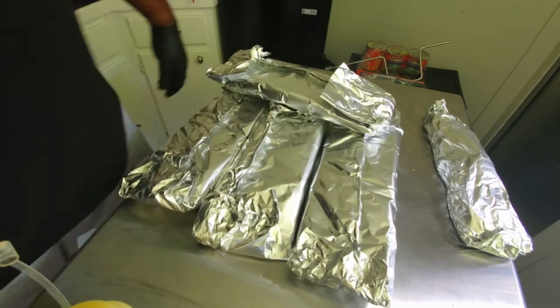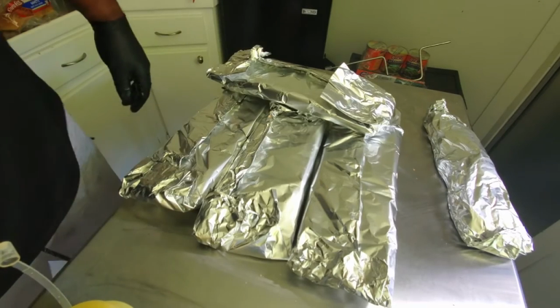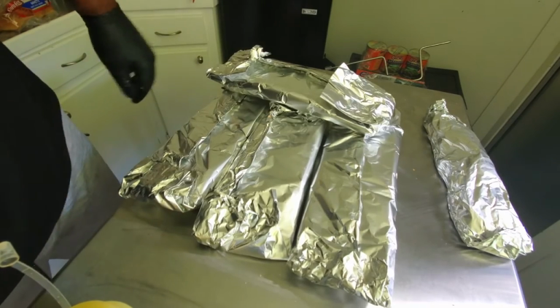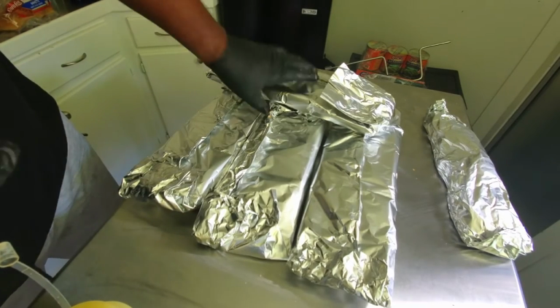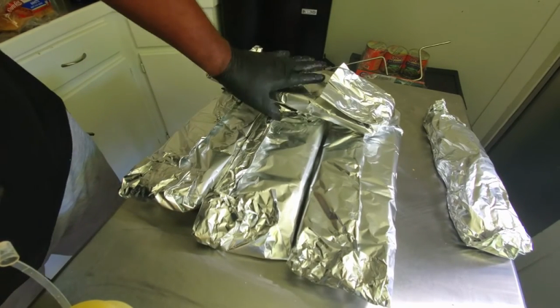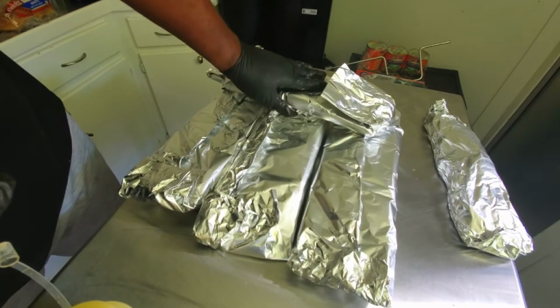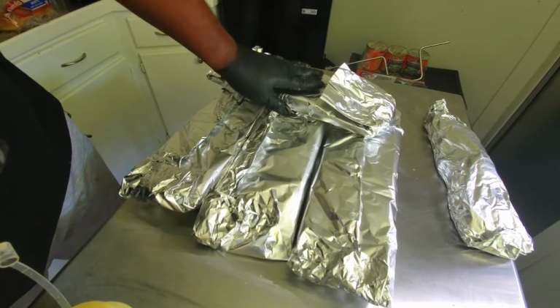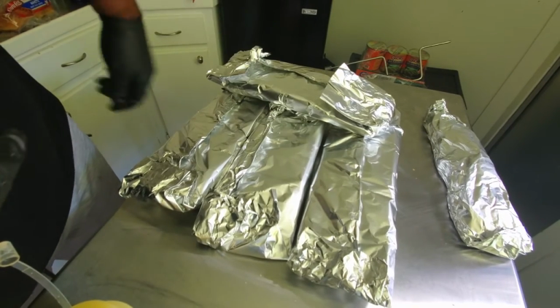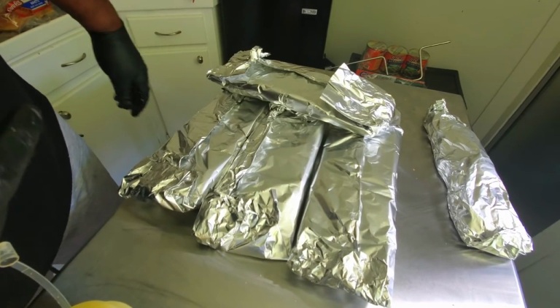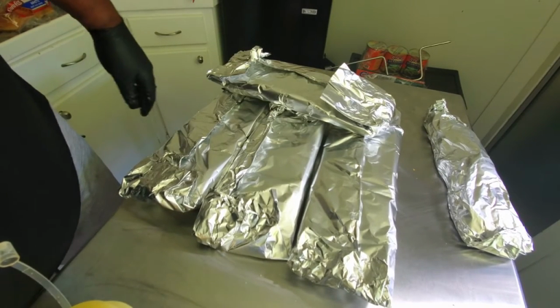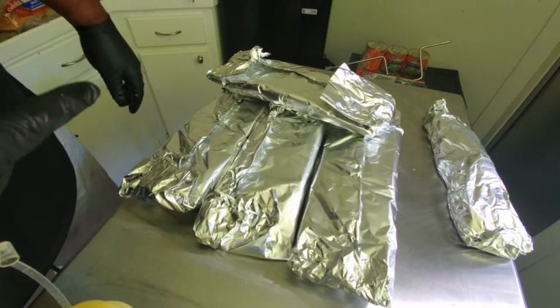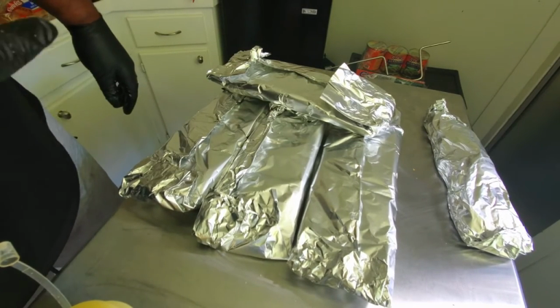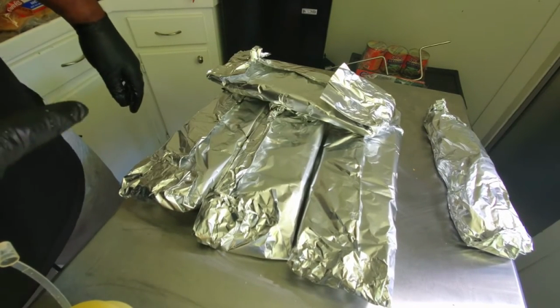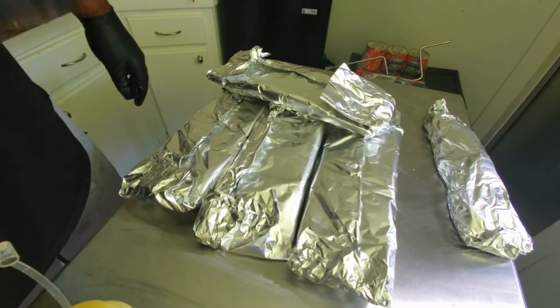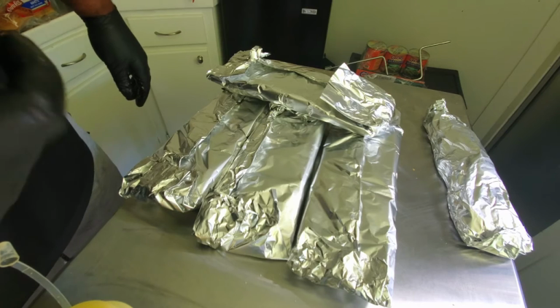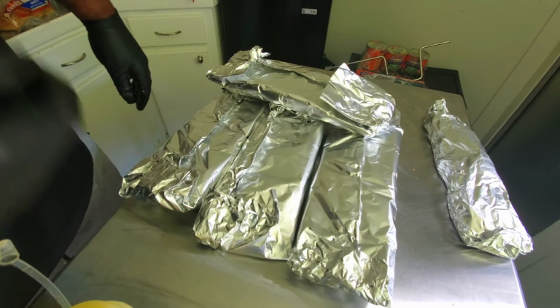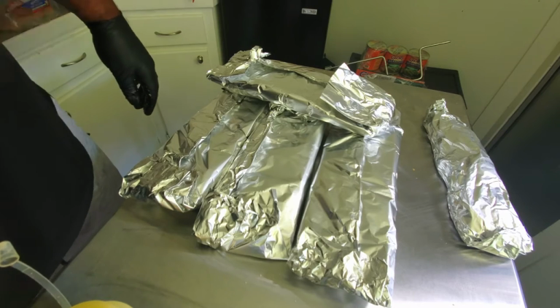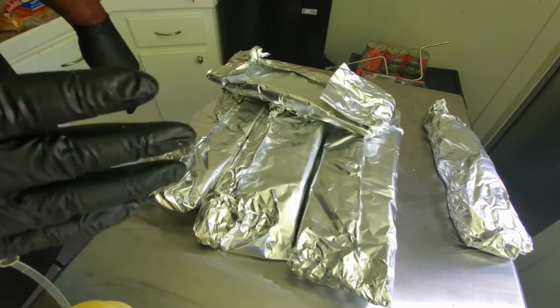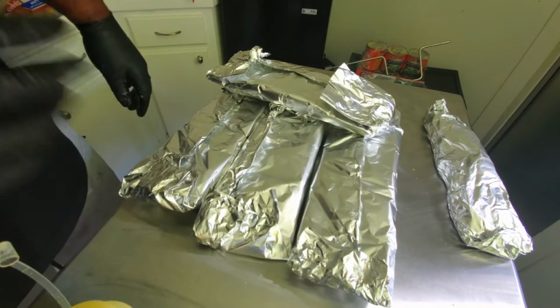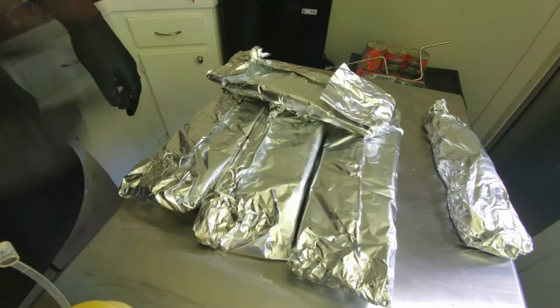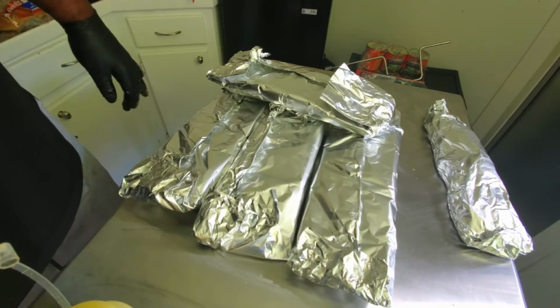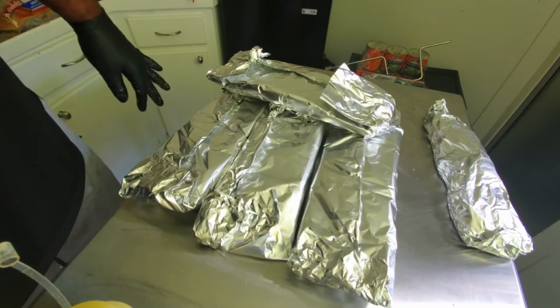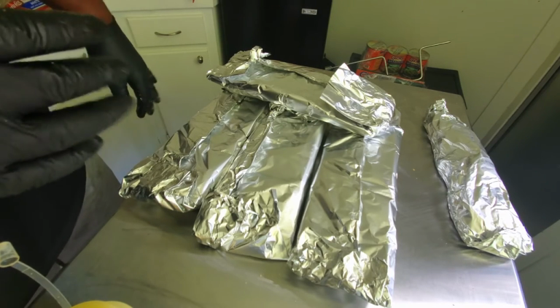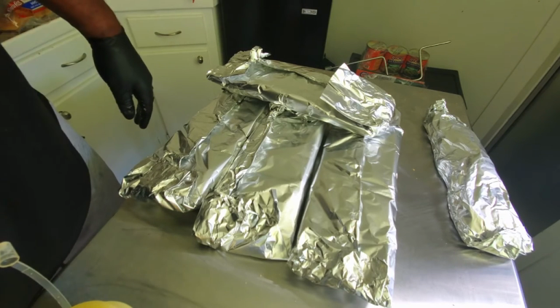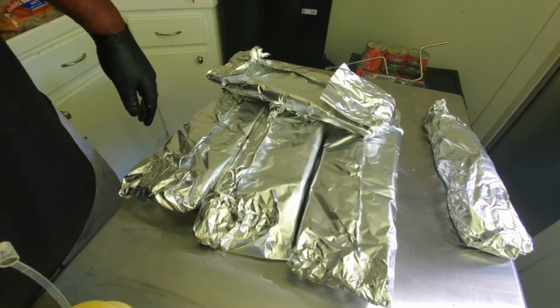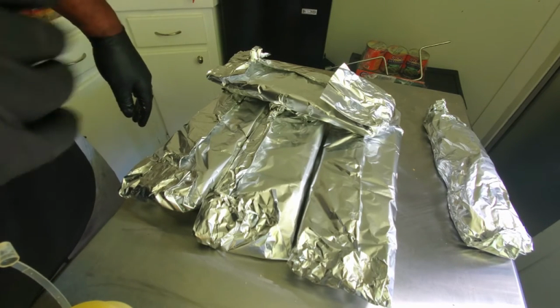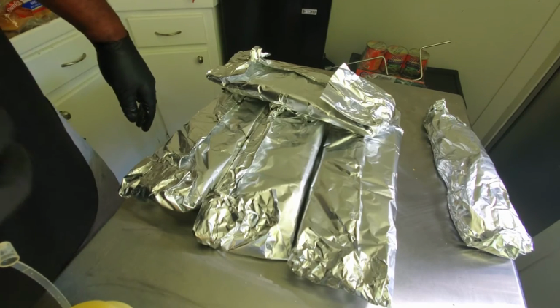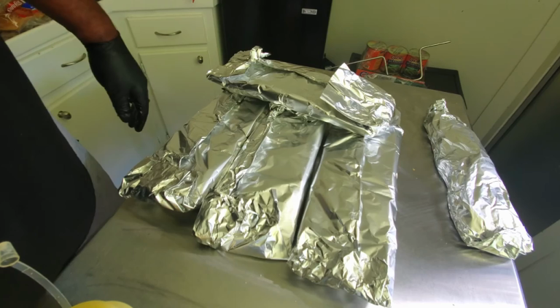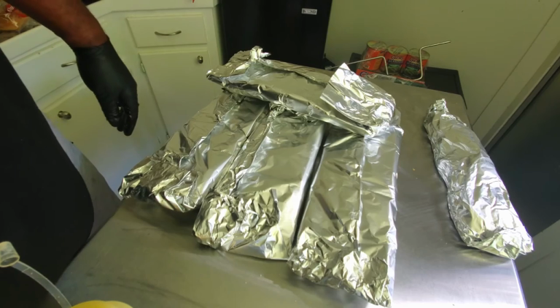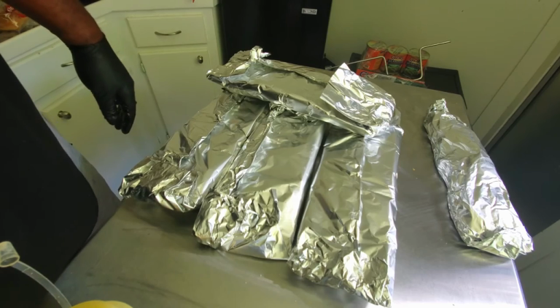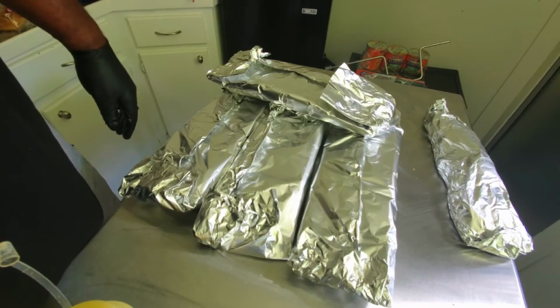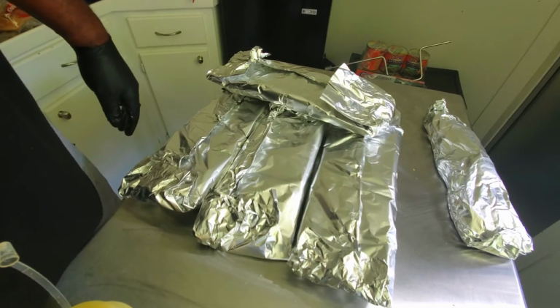All of our ribs are wrapped. We're going to go ahead, get them back on the smoker, get them run down another two hours, and then we're going to open them up, let them vent, sauce them, and get them finished — all in comp mode on the Old Hickory CTOR. Let's go.